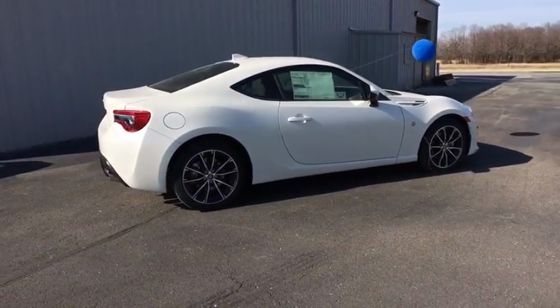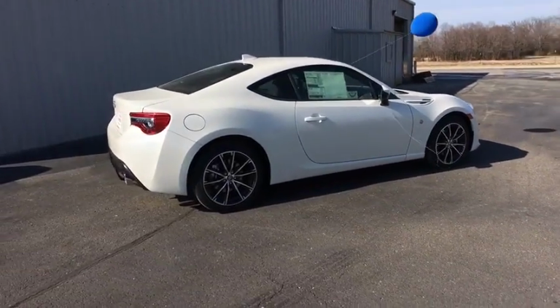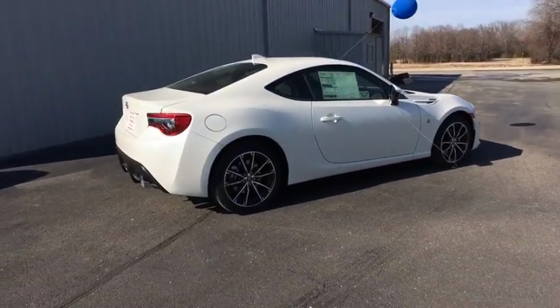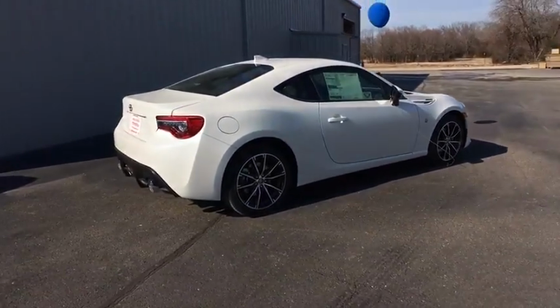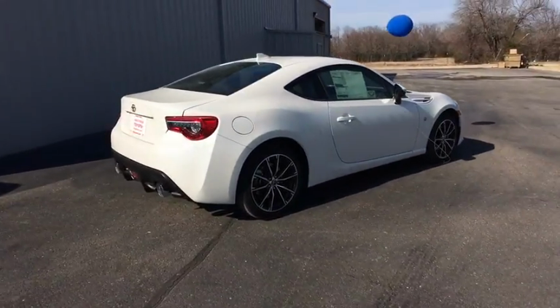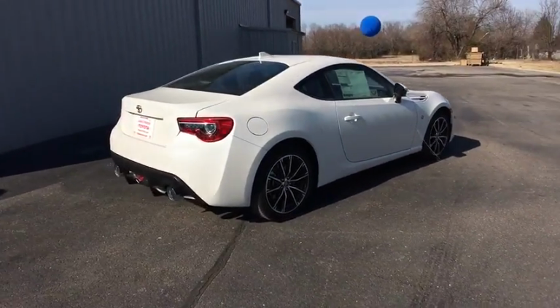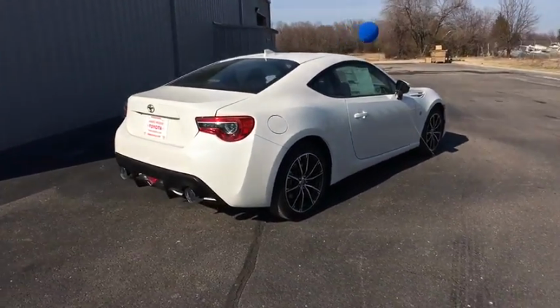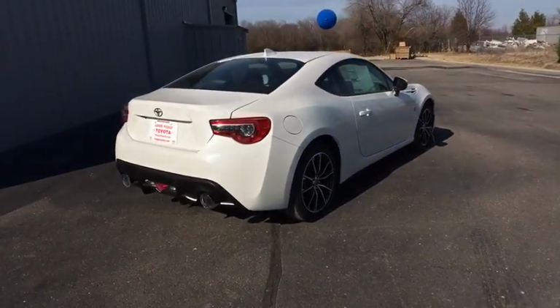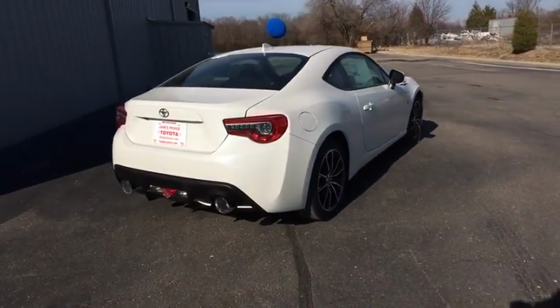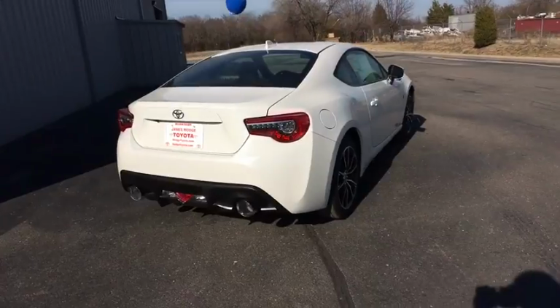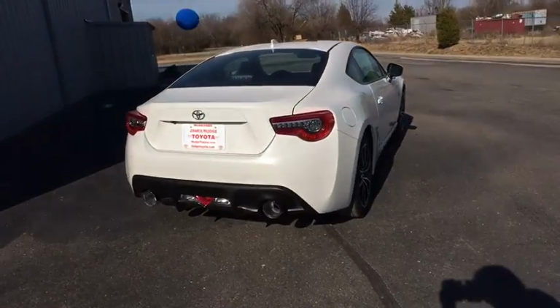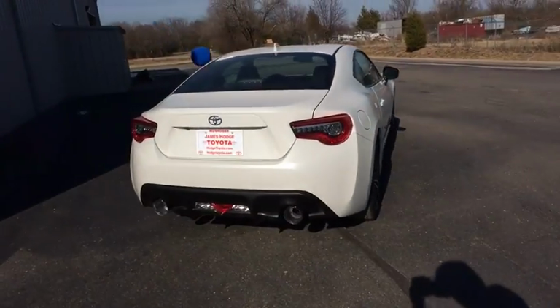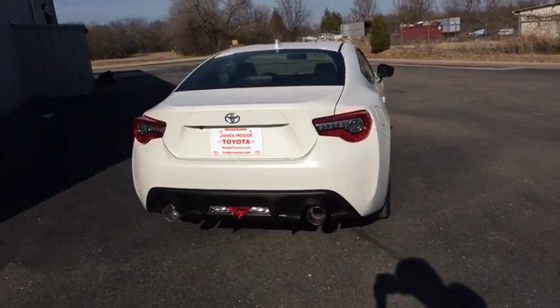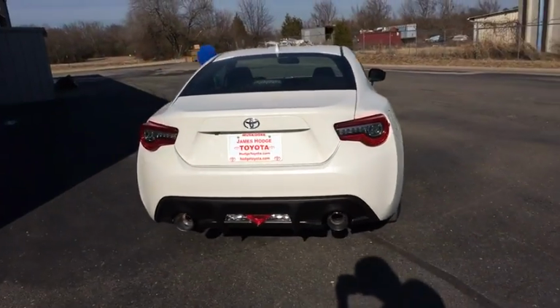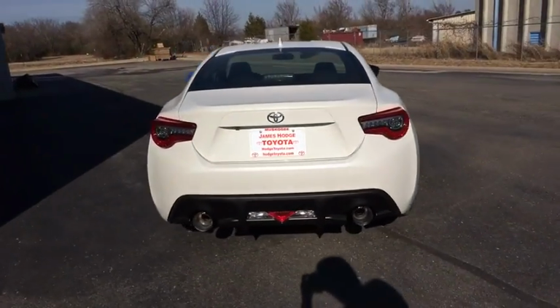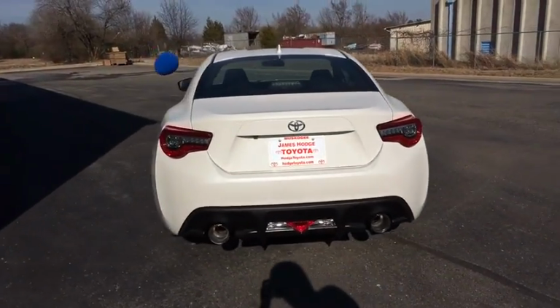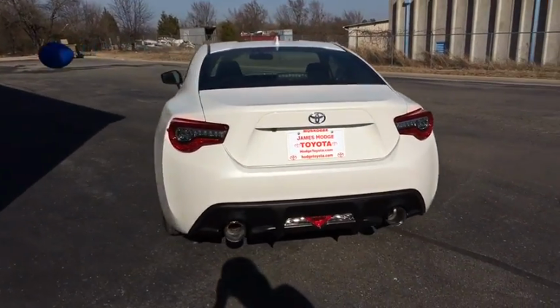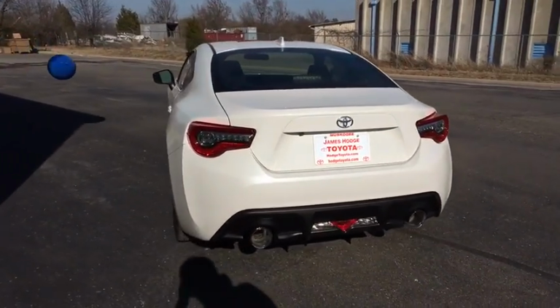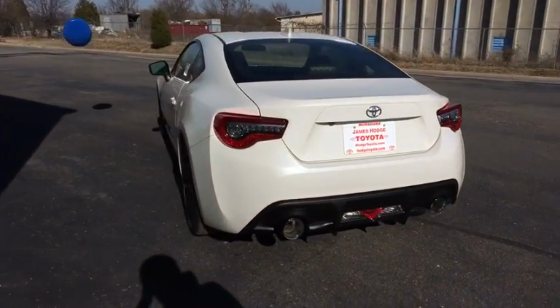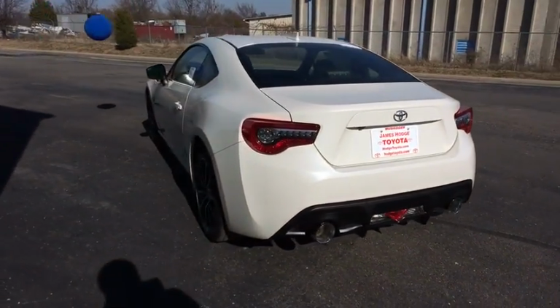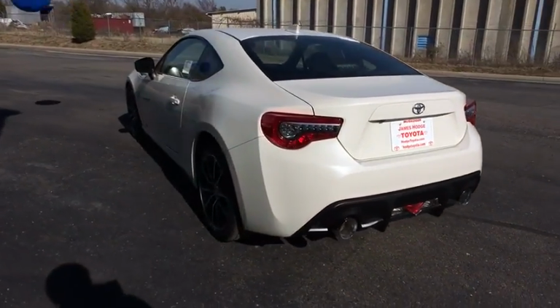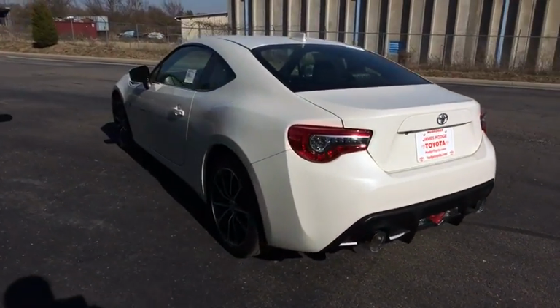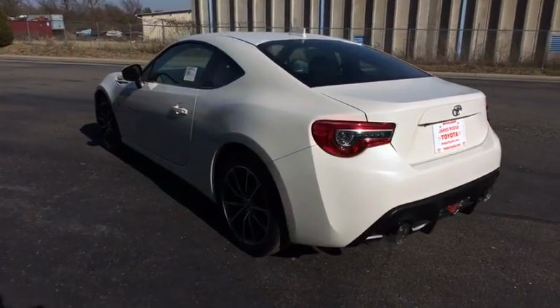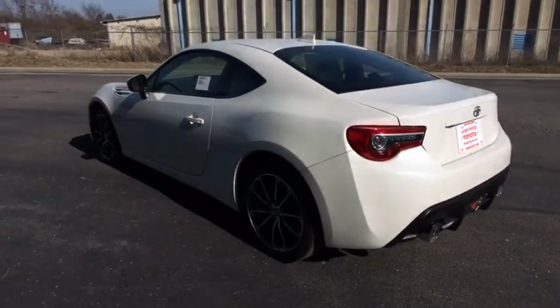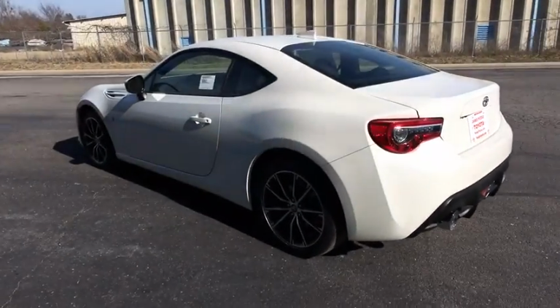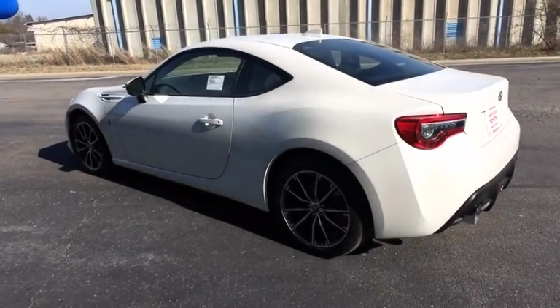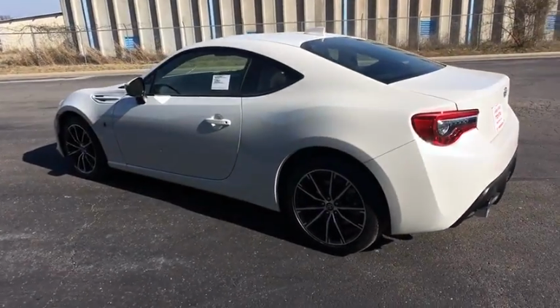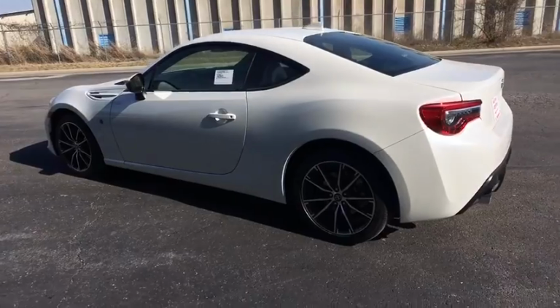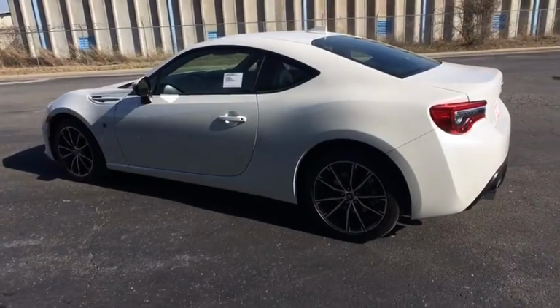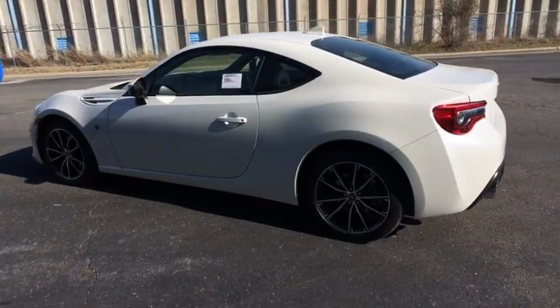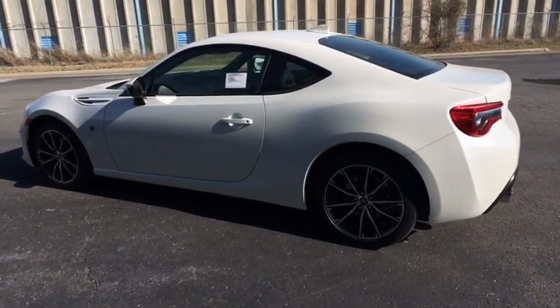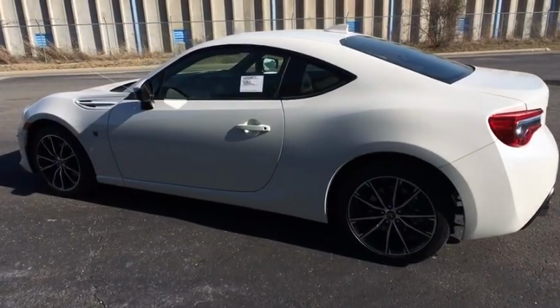Not only does the exterior supply a bold look, but the interior will remind you that you're sitting in a premium vehicle. This vehicle has less than 100 miles.